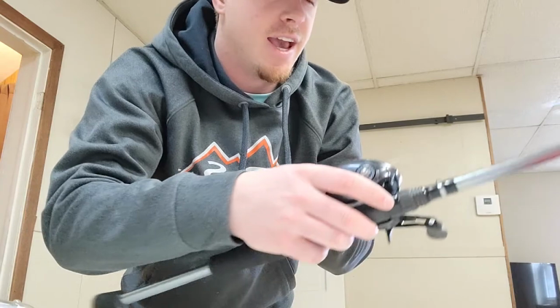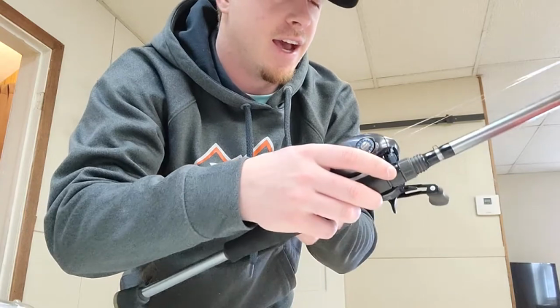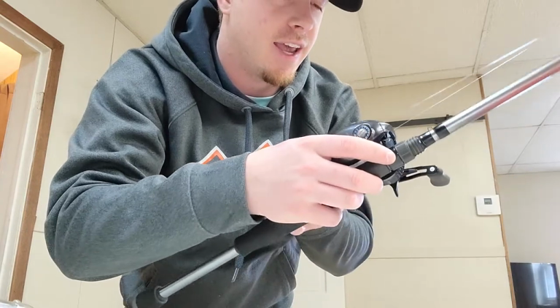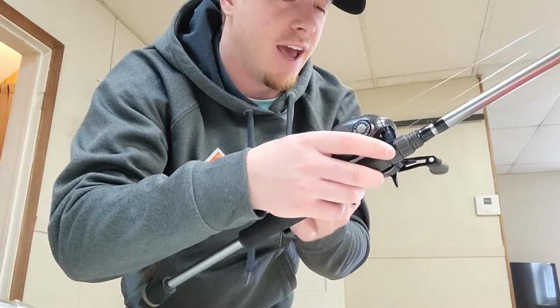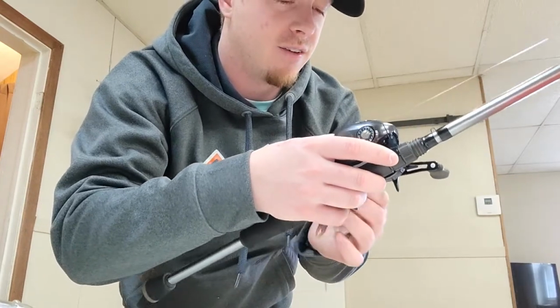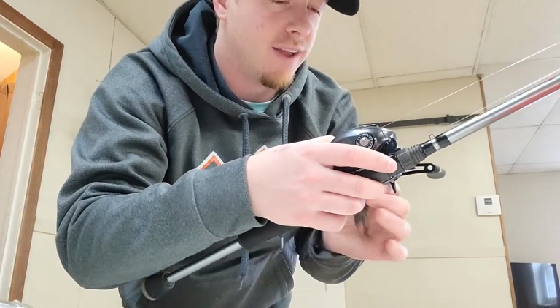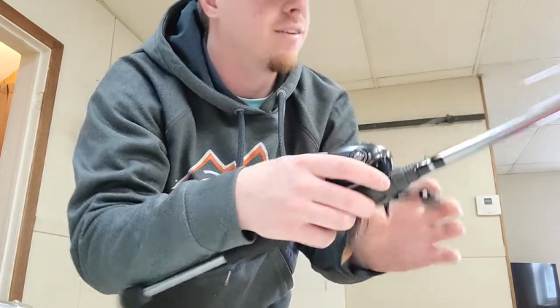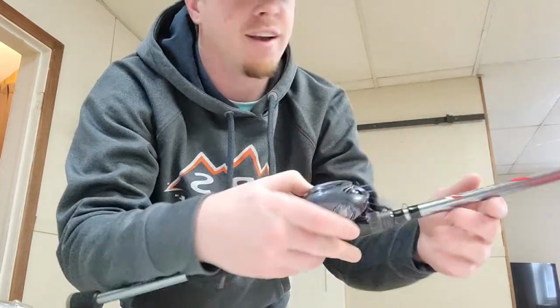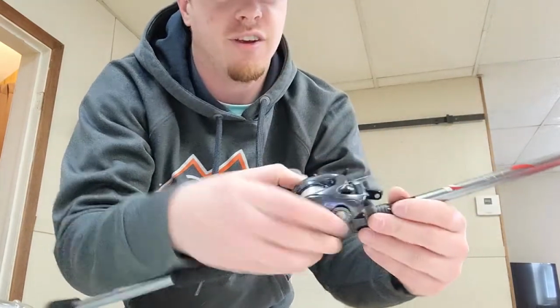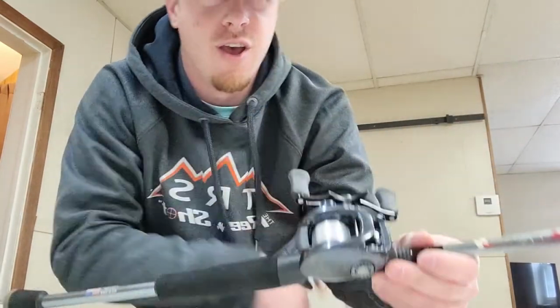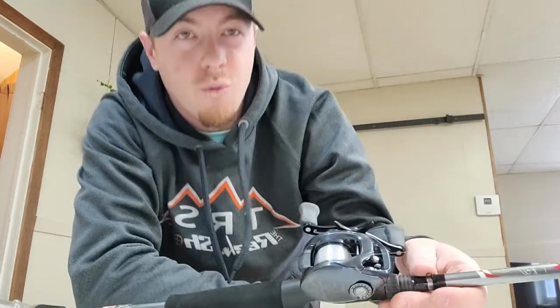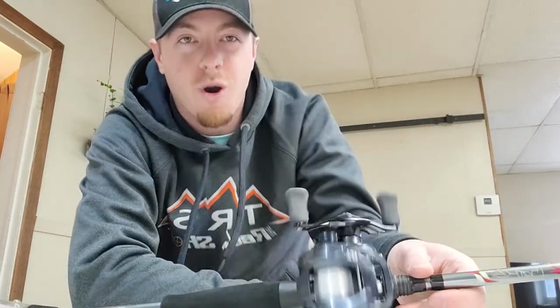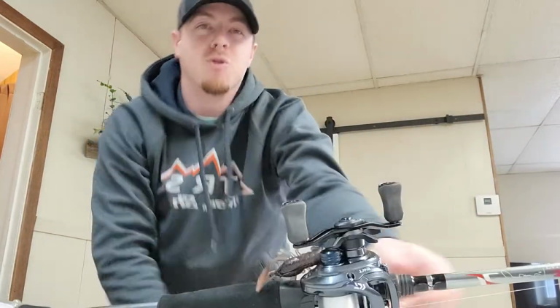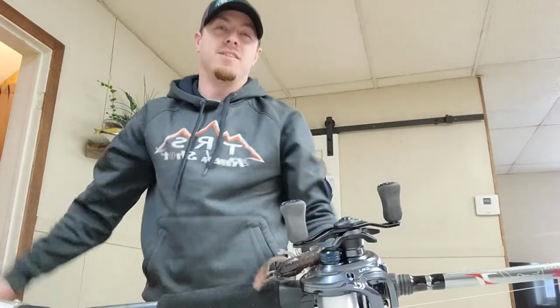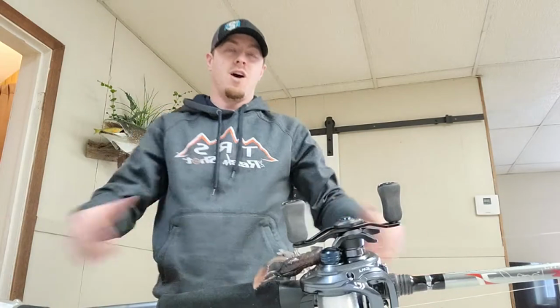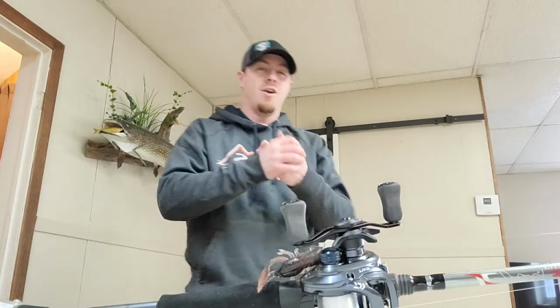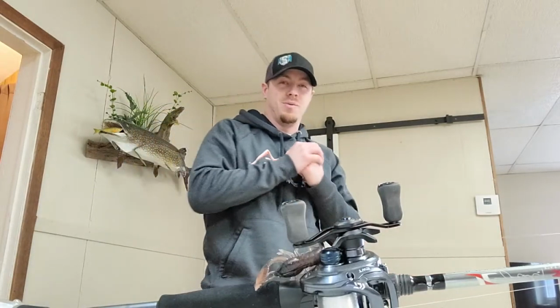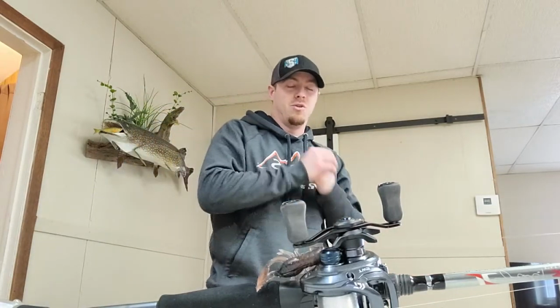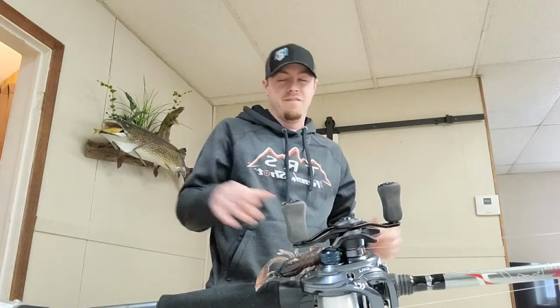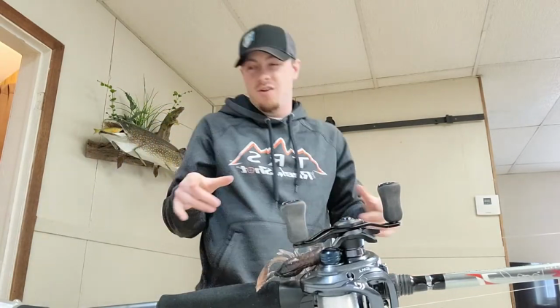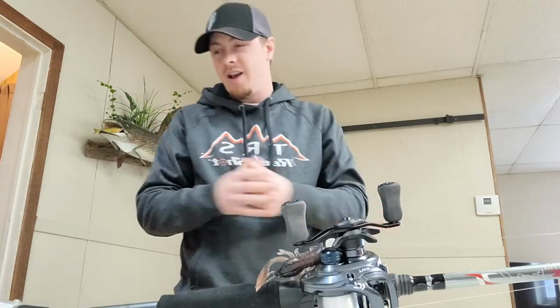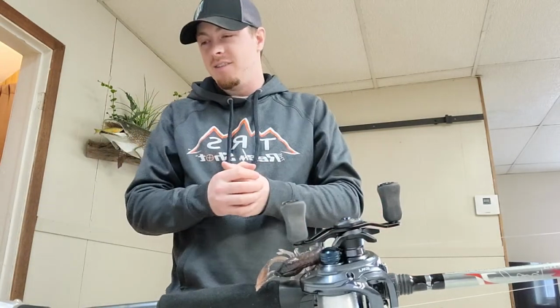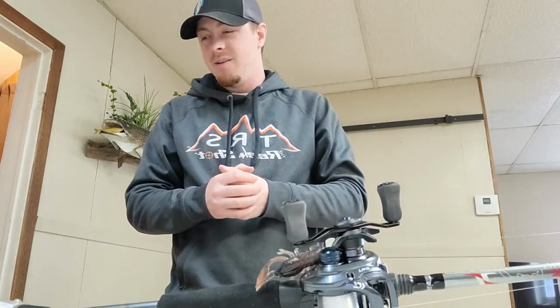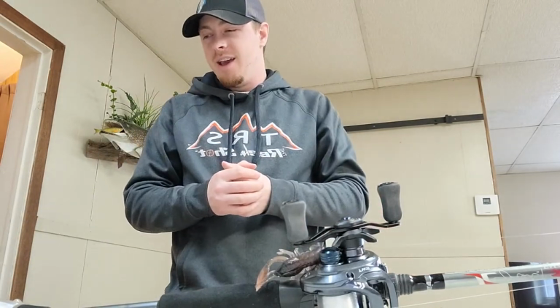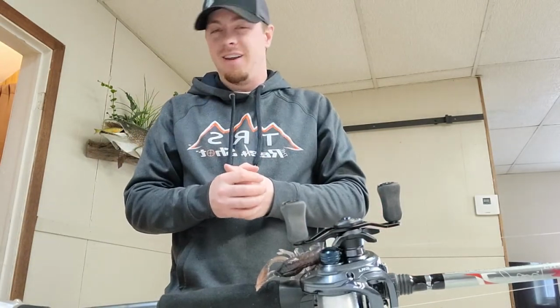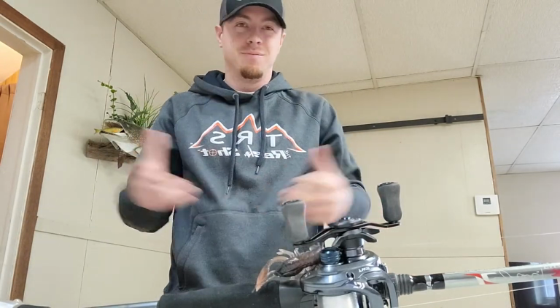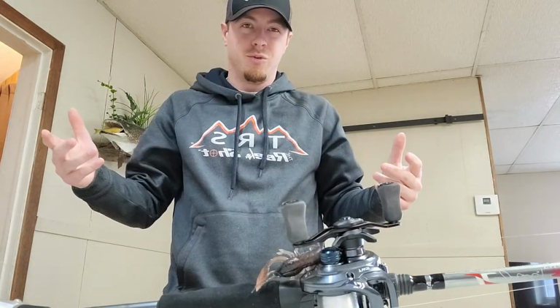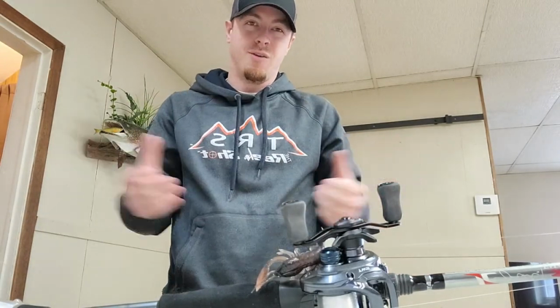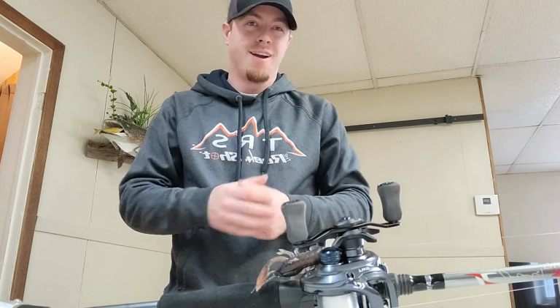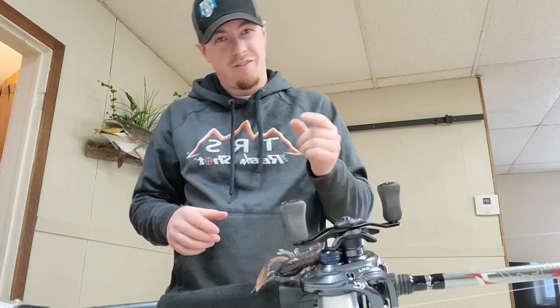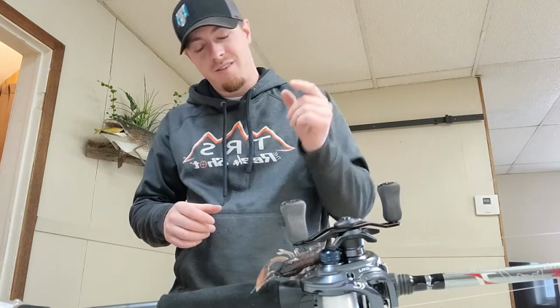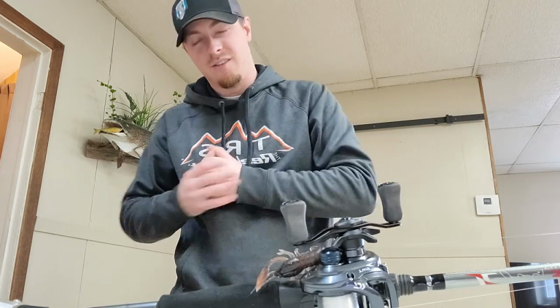I cannot wait to go jack some fish when the water gets warmer. Thanks for watching — that'll wrap up this little video, and hopefully we'll see you on the water very soon.